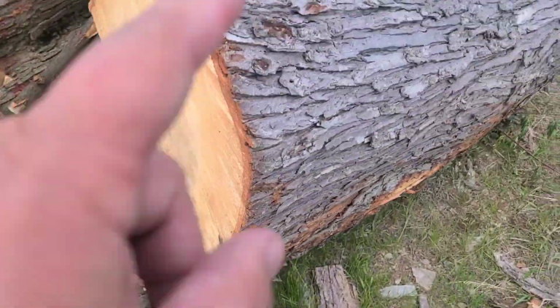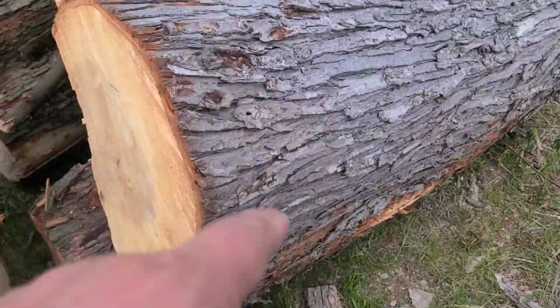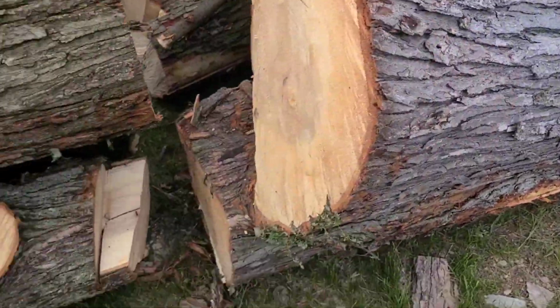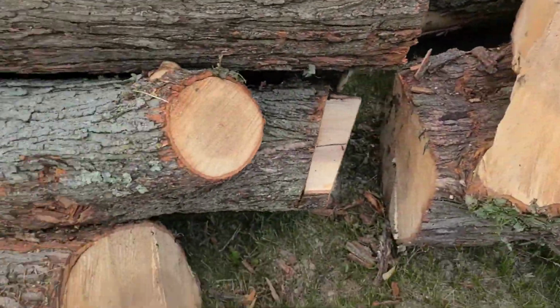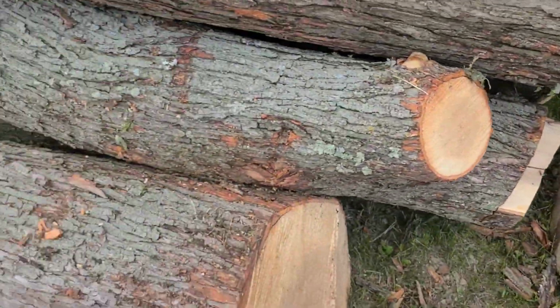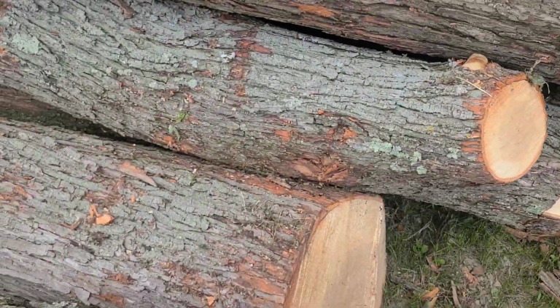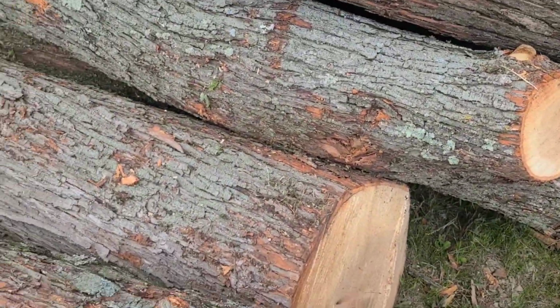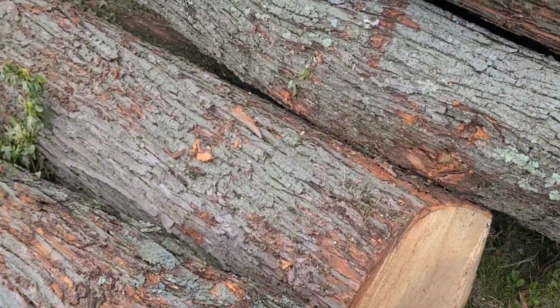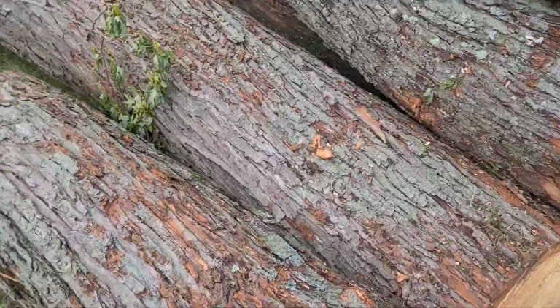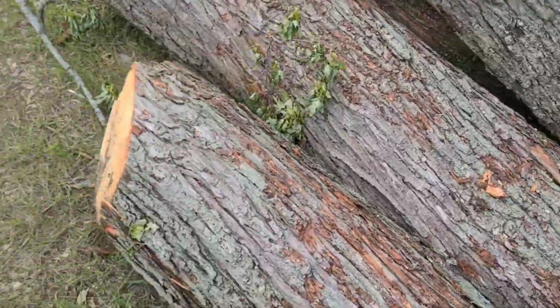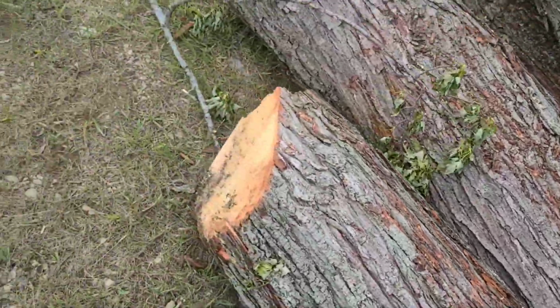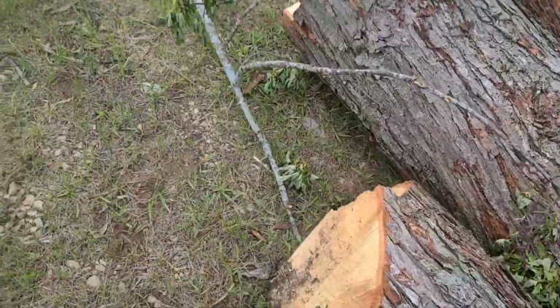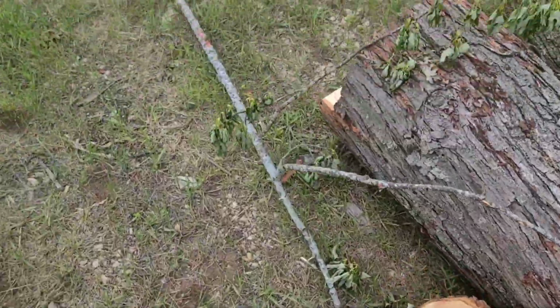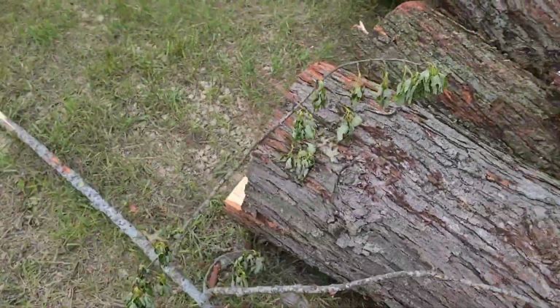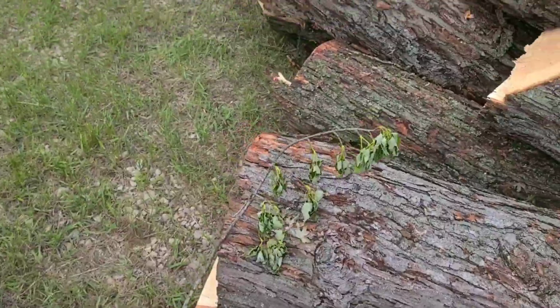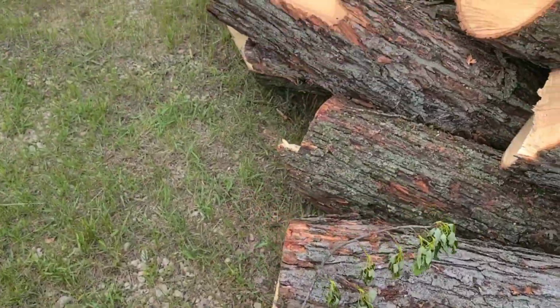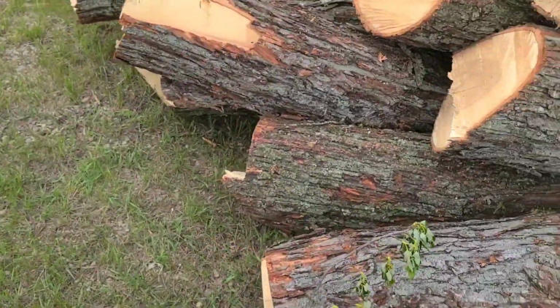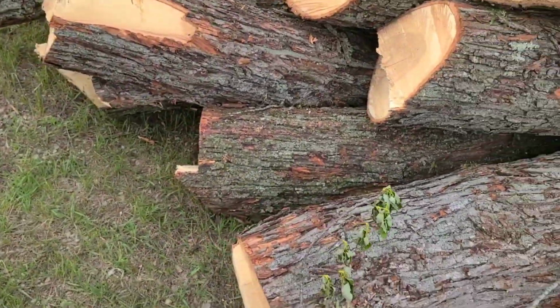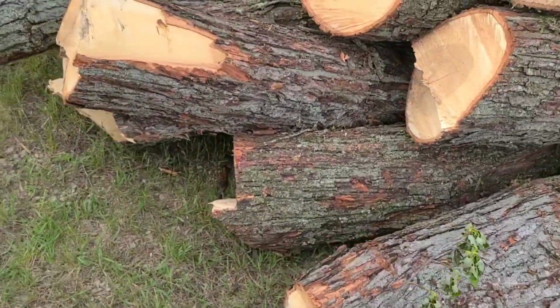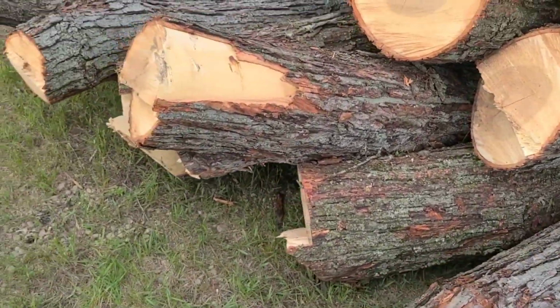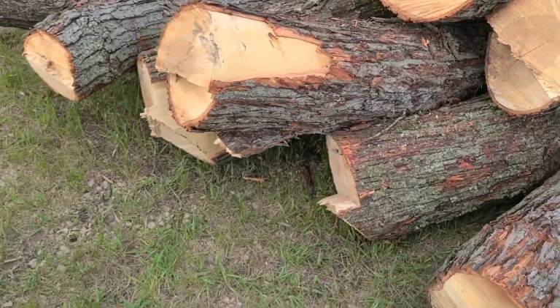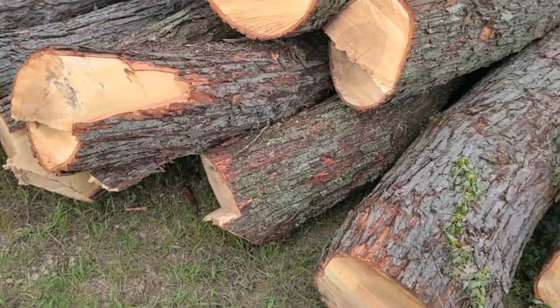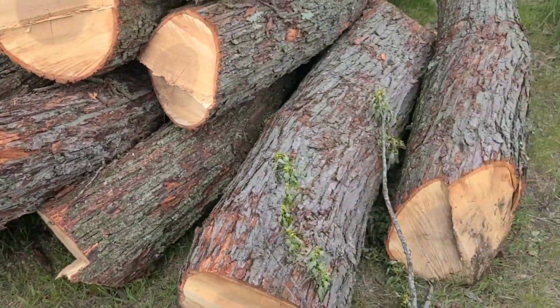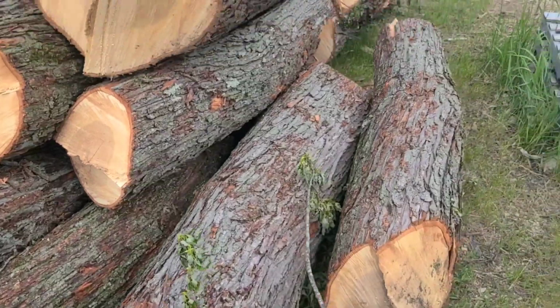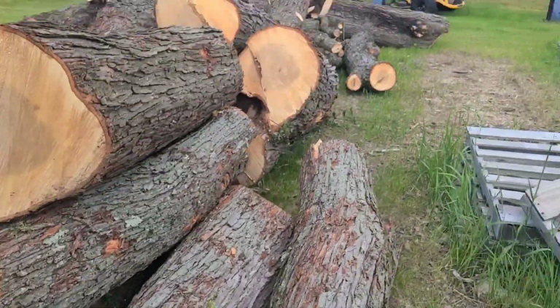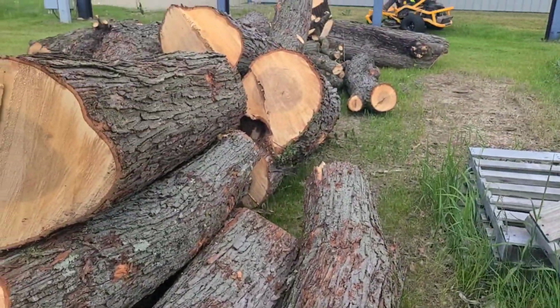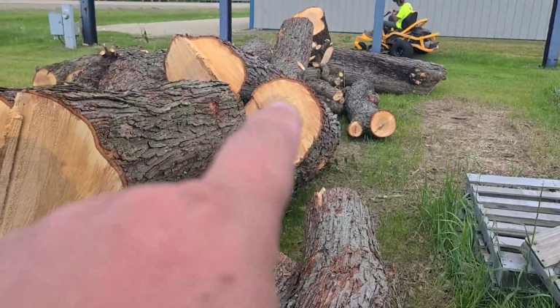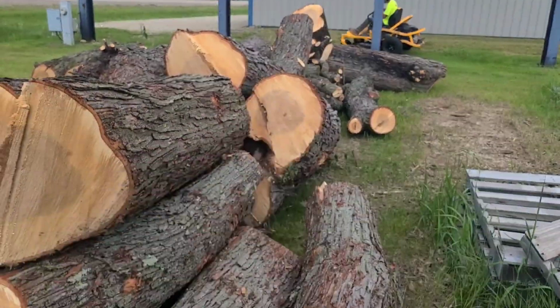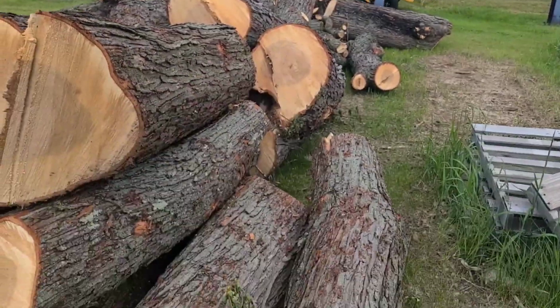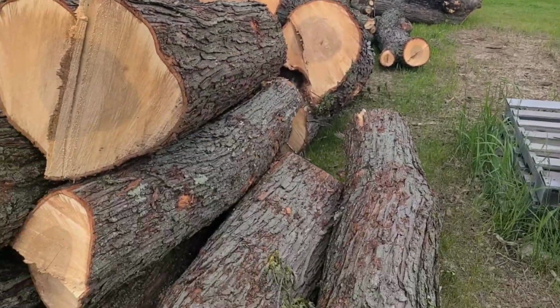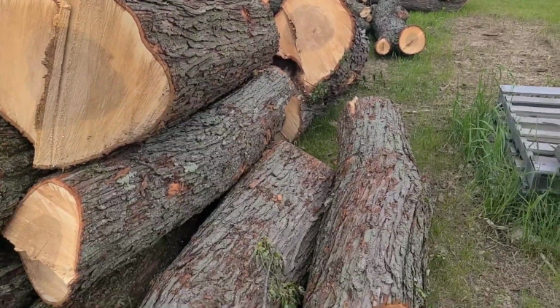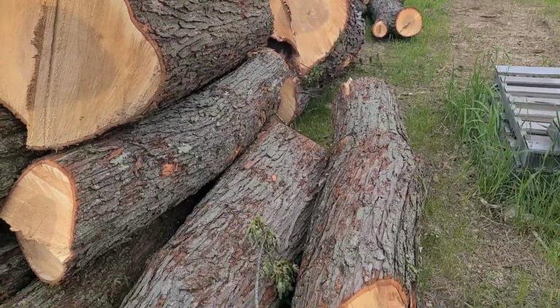The 572X will be cutting most of this up, because I want to cut fast. Then when I get to that little stuff, I'll break out the little saws.